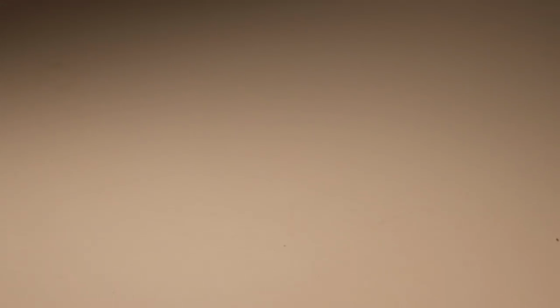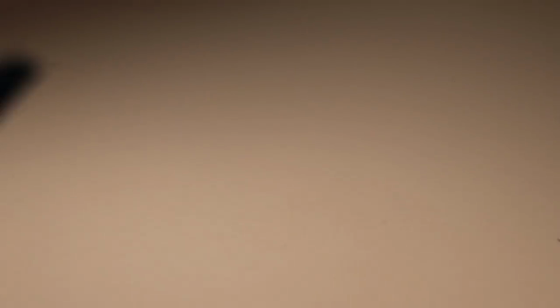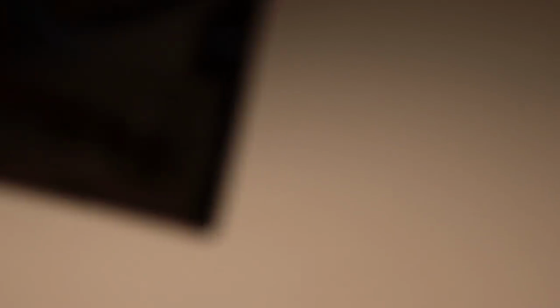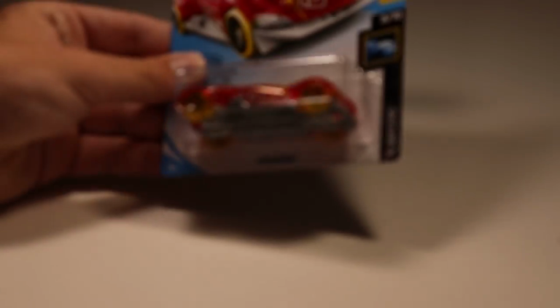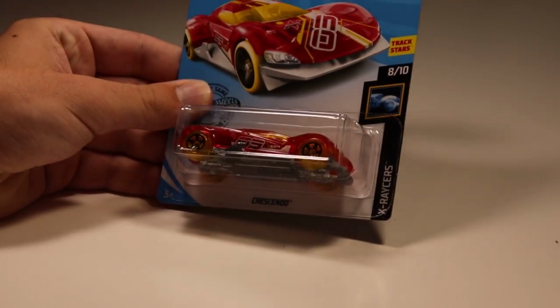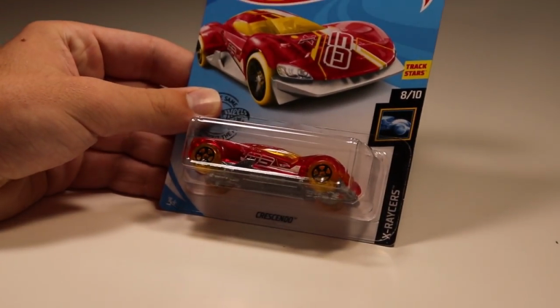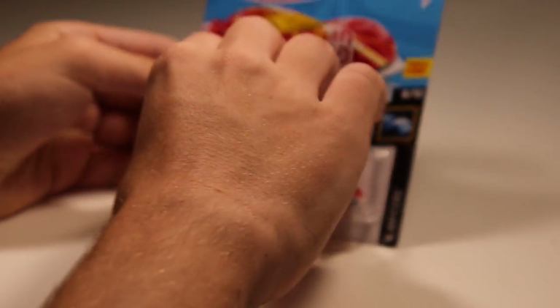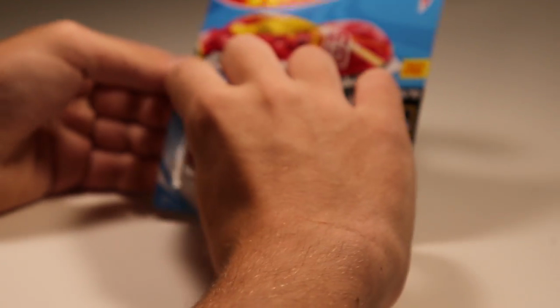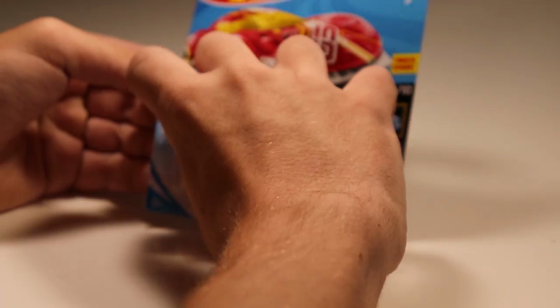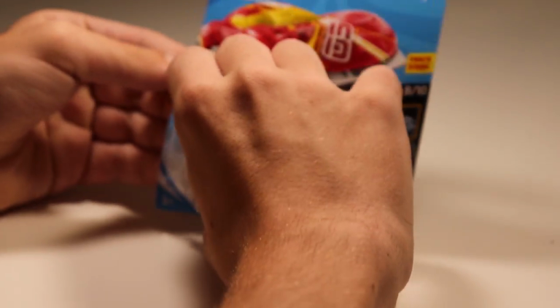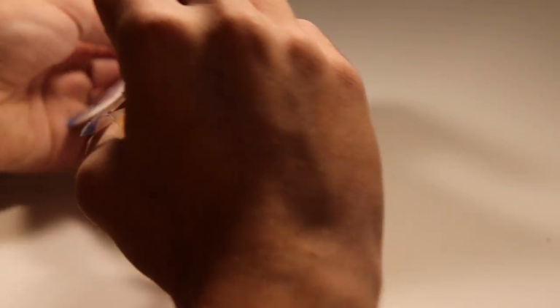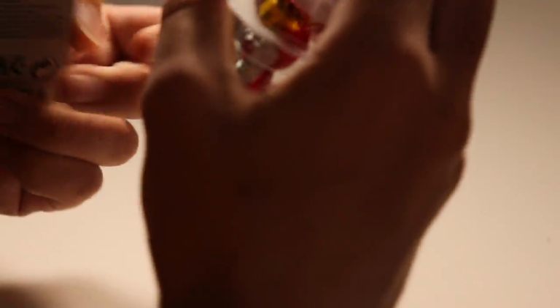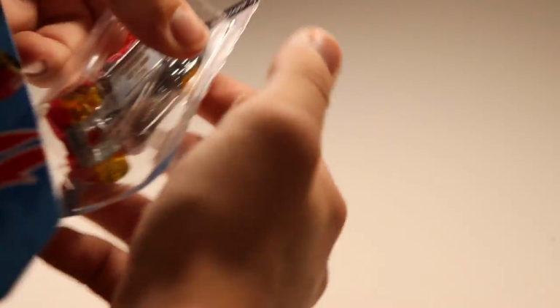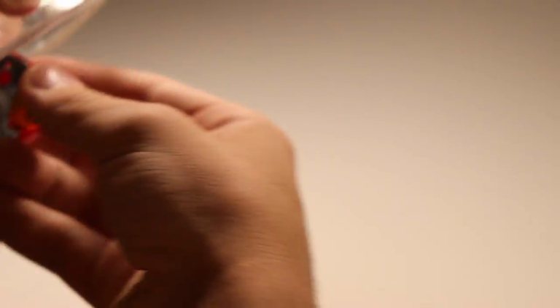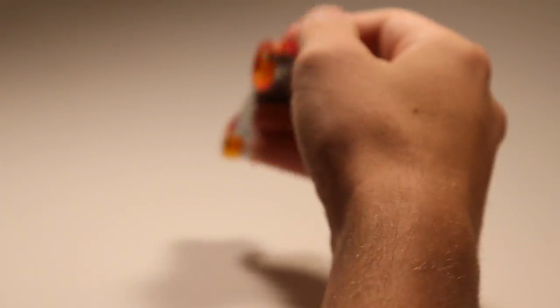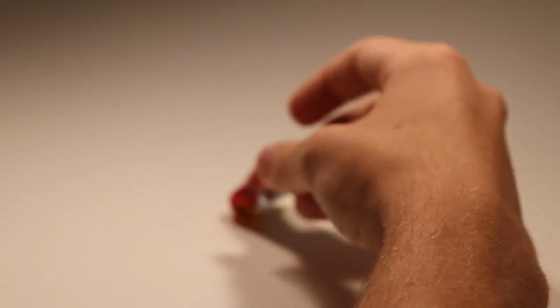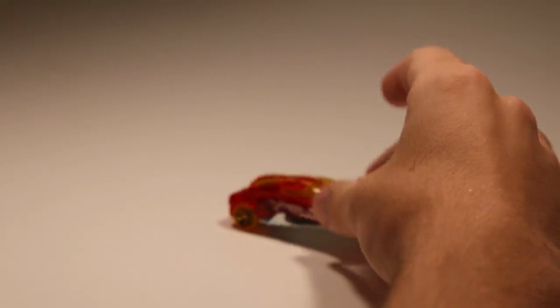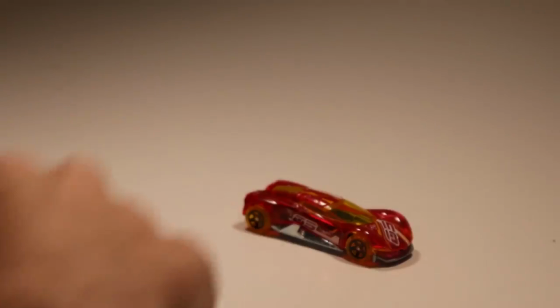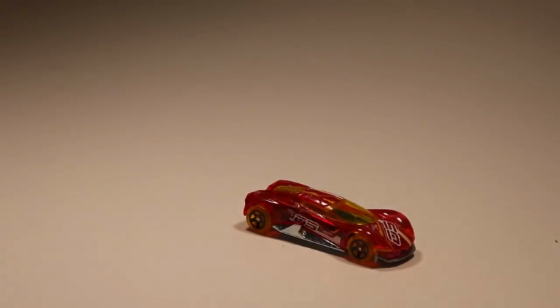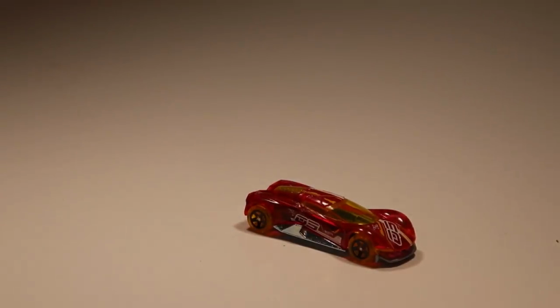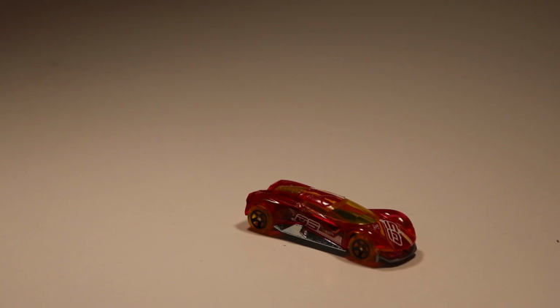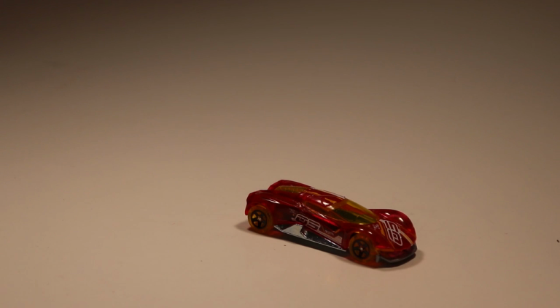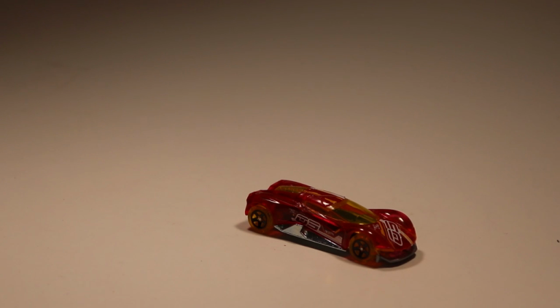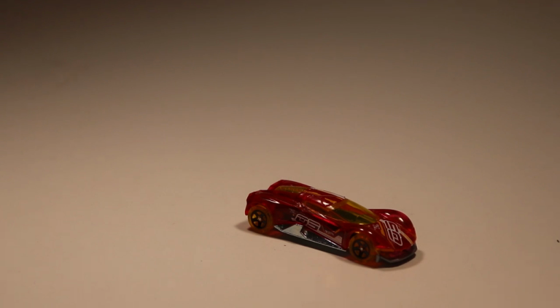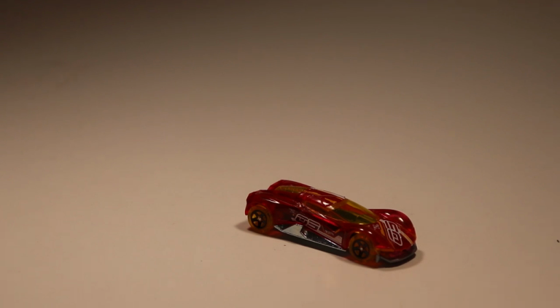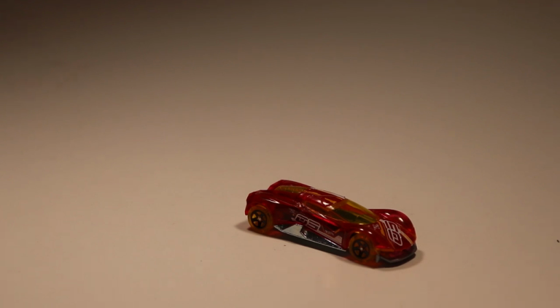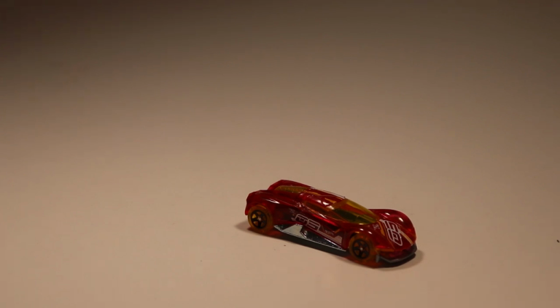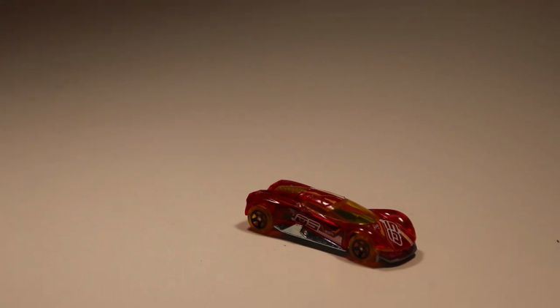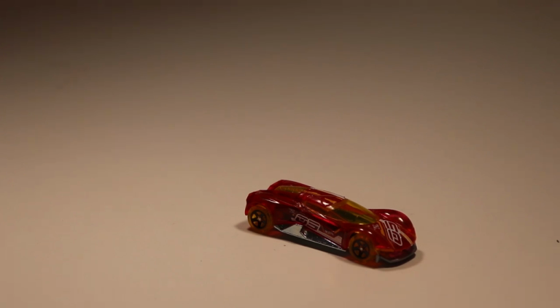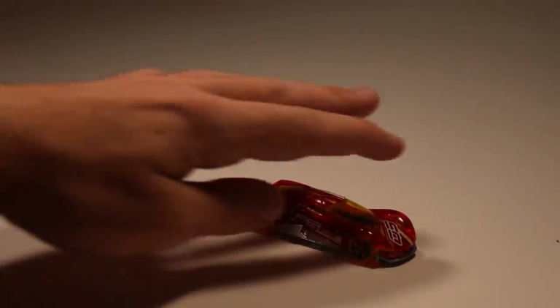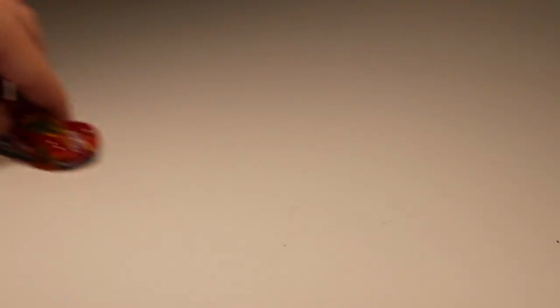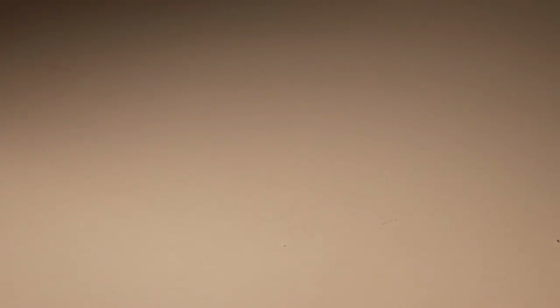We've got a whole bunch of fantasy colors up first here. We've got Crescendo — this is a recolor in red. It's got a metal base. I don't remember if it was fast last time it raced, but hey, you never know. Could be a hidden gem.